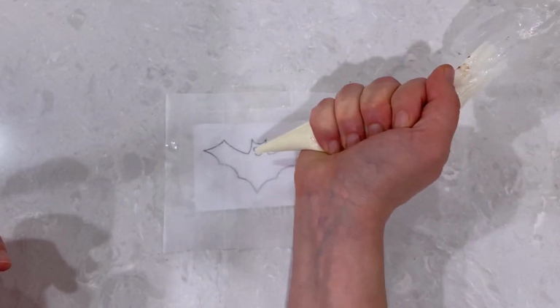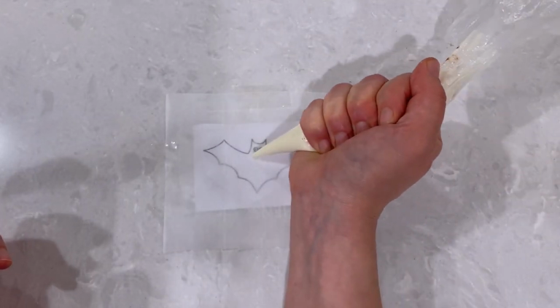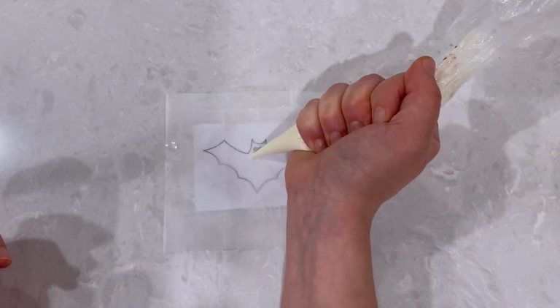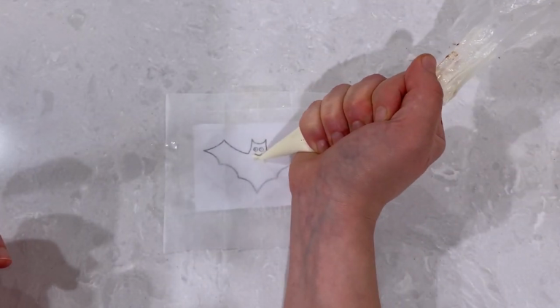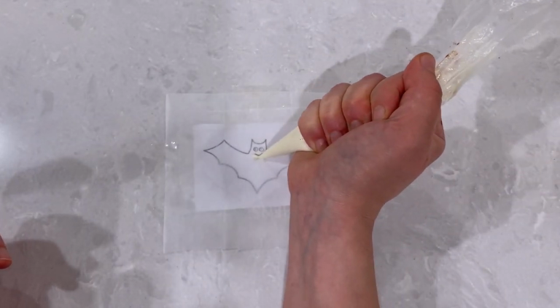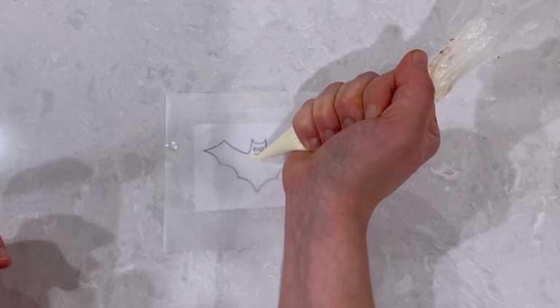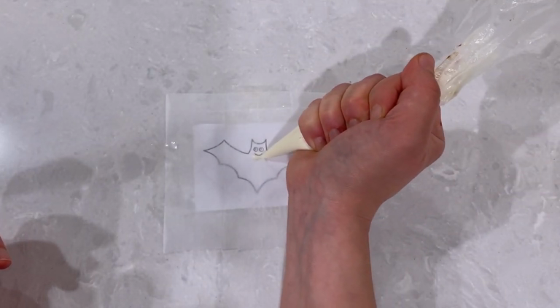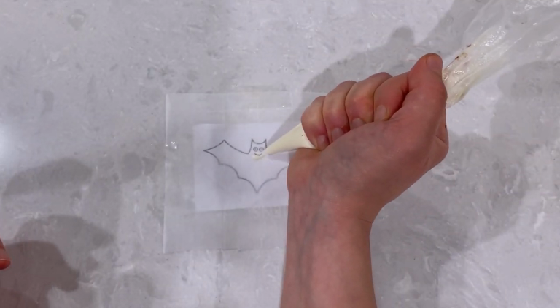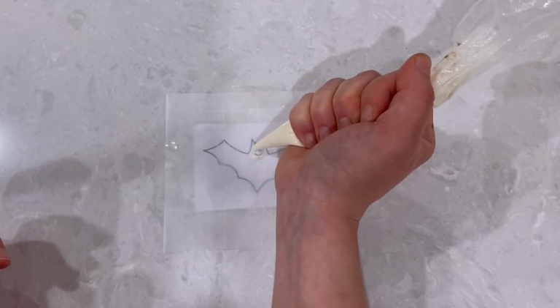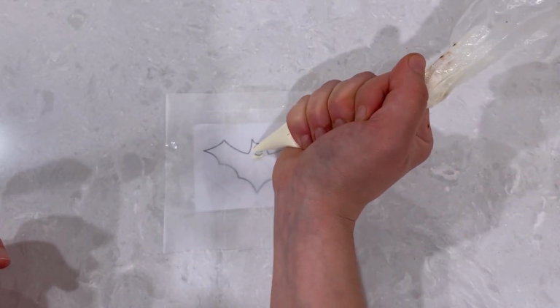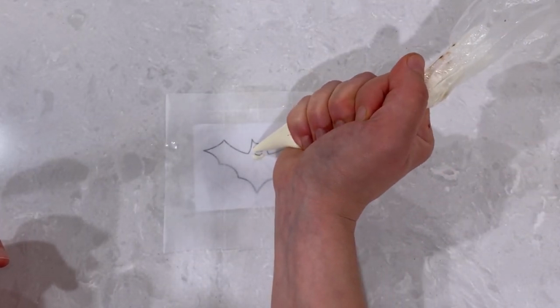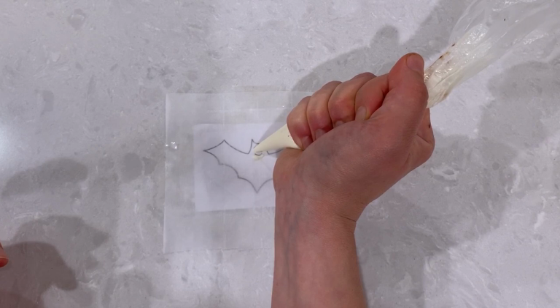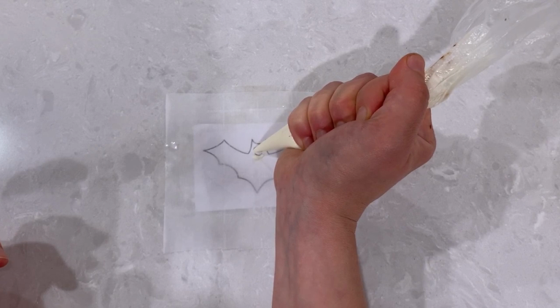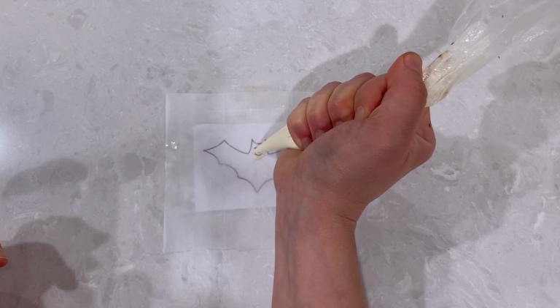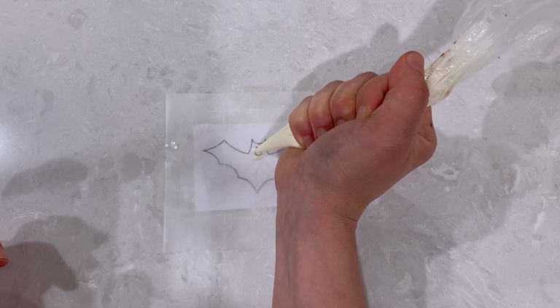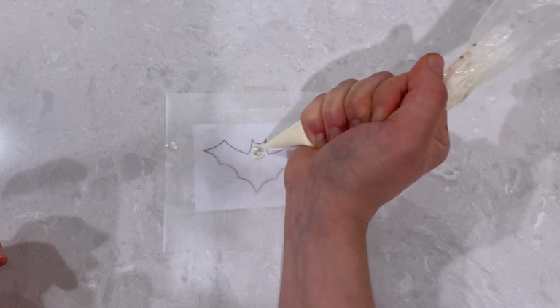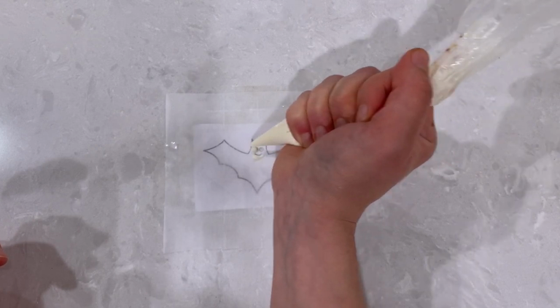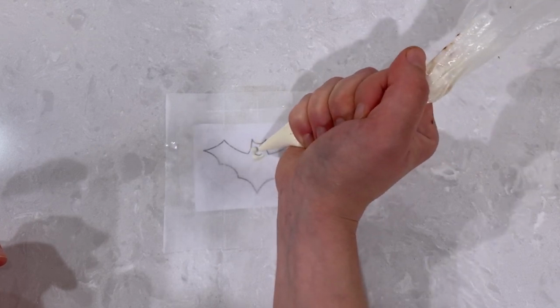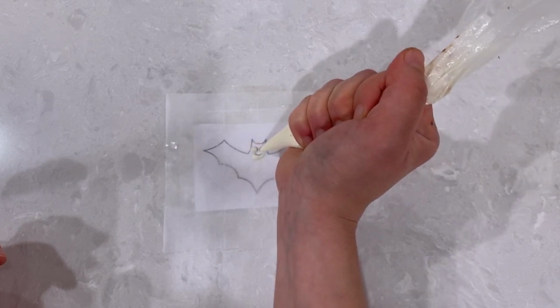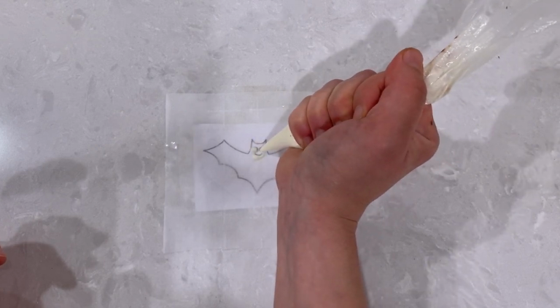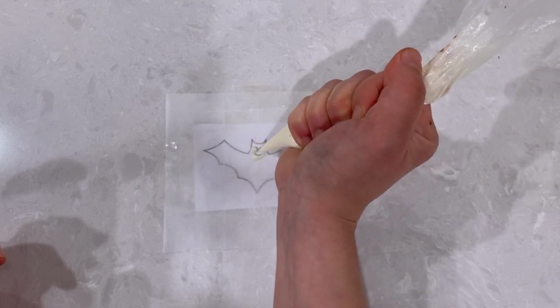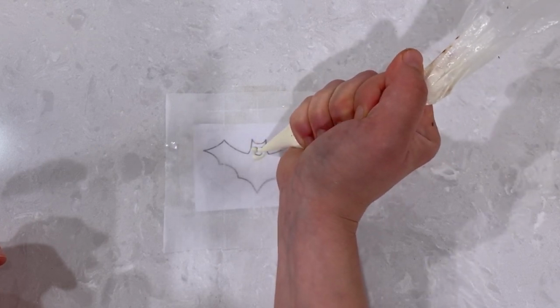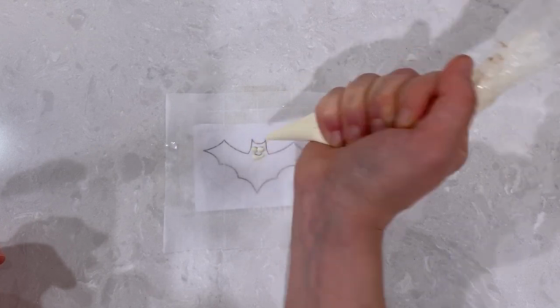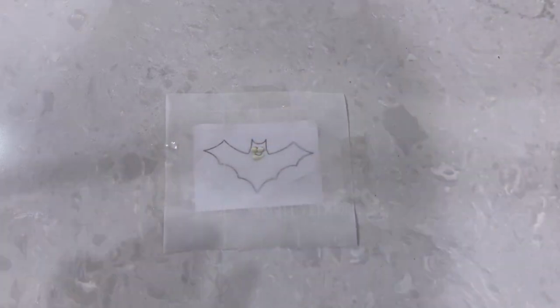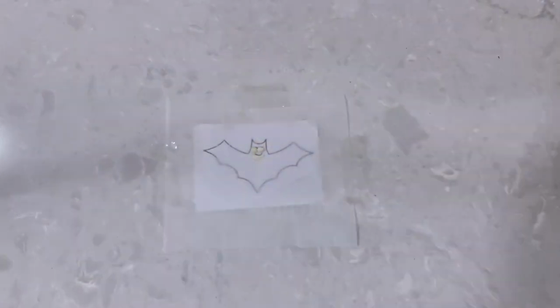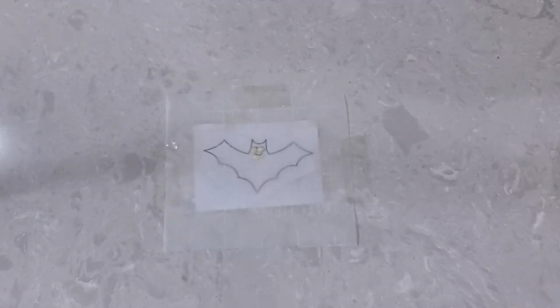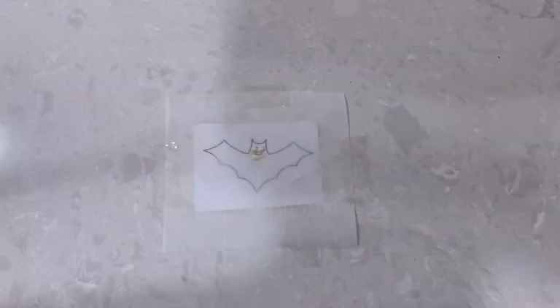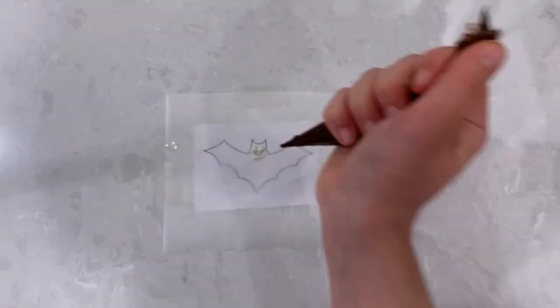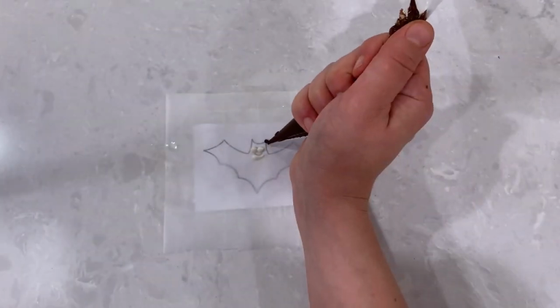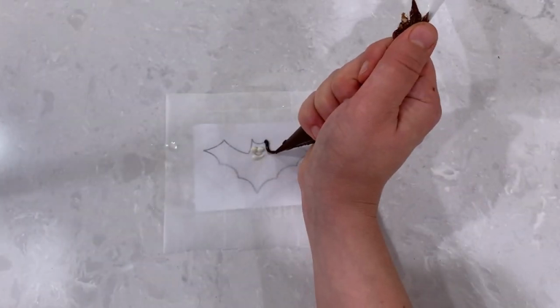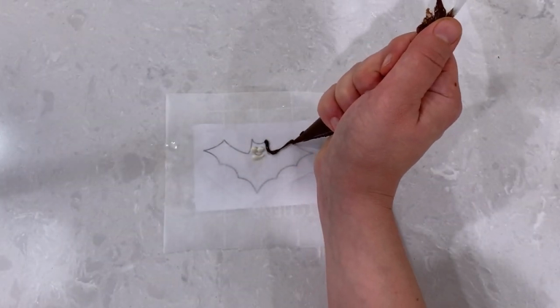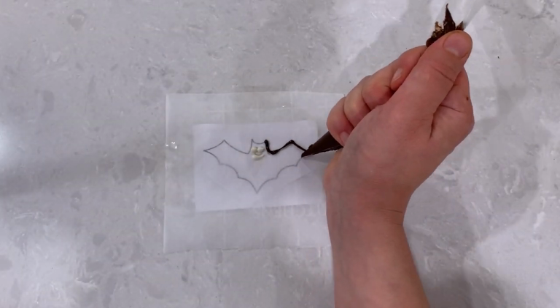Now onto our last project — a cute little bat. We'll do the reverse of what we did for the ghost: we'll make the eyes and the mouth in white and cover the body of the bat in dark chocolate.